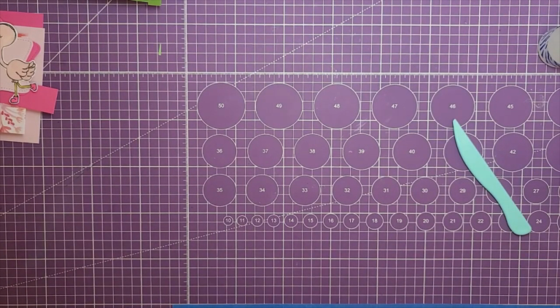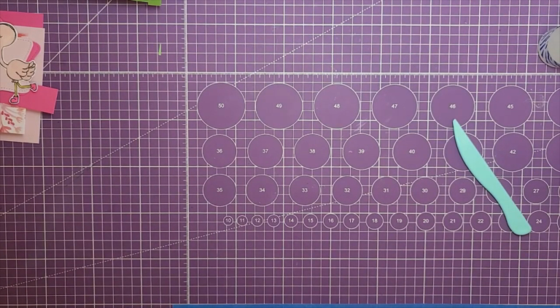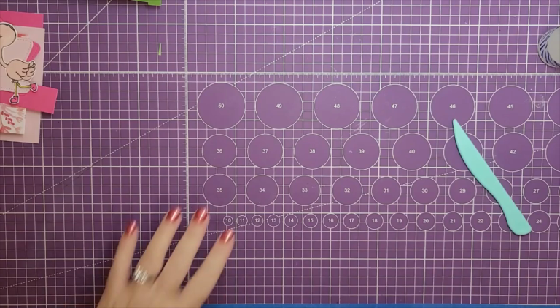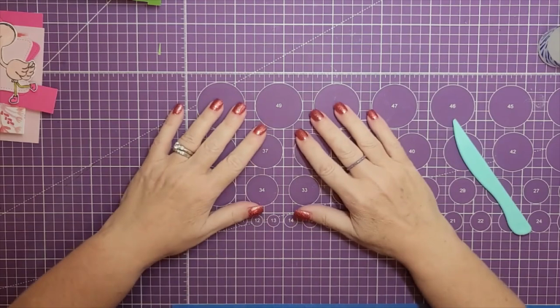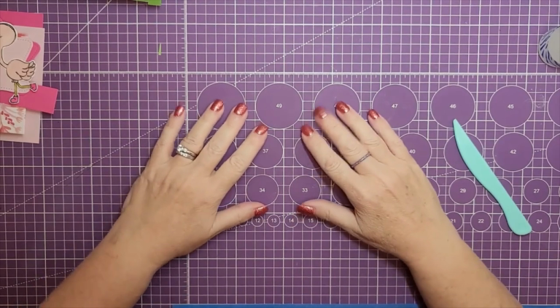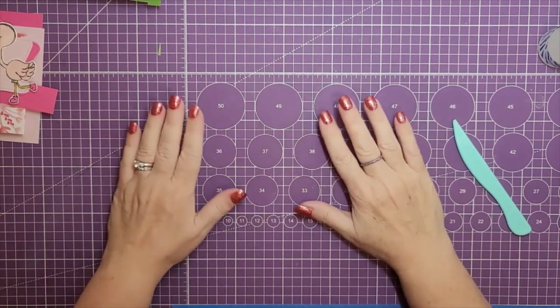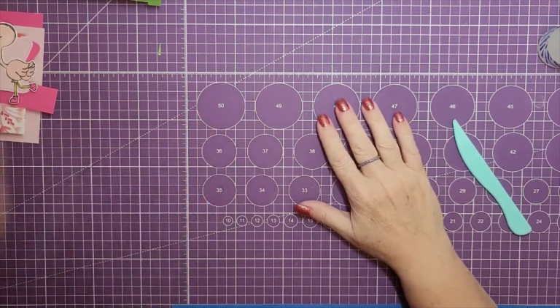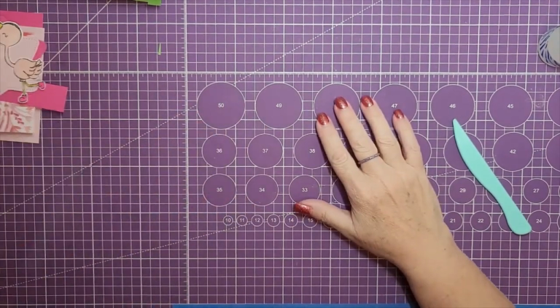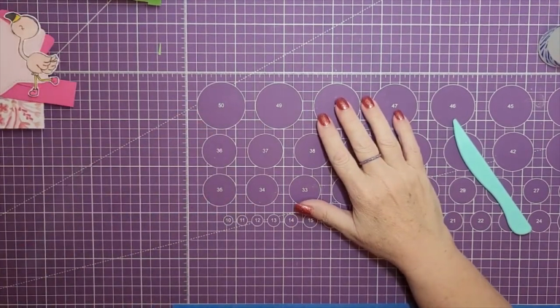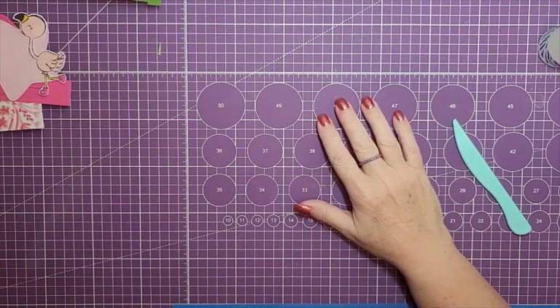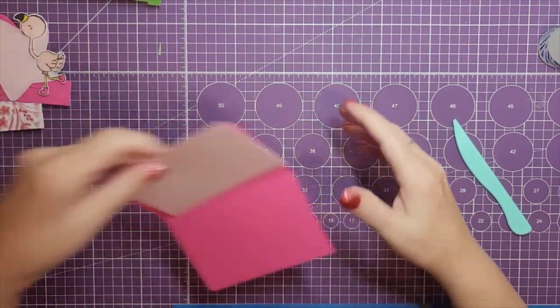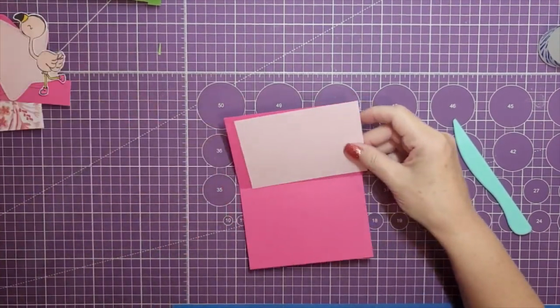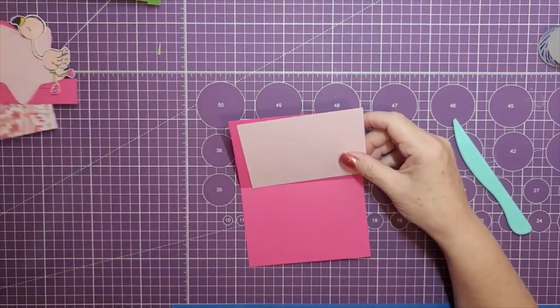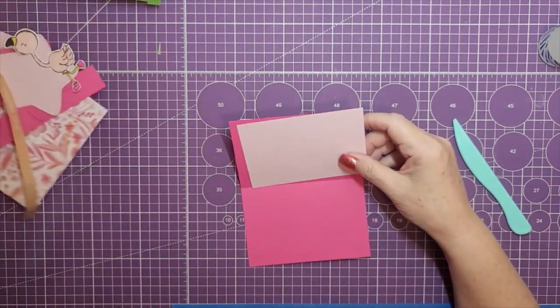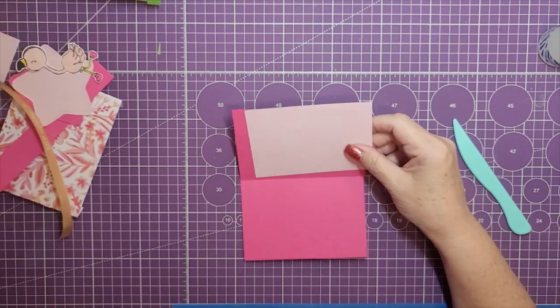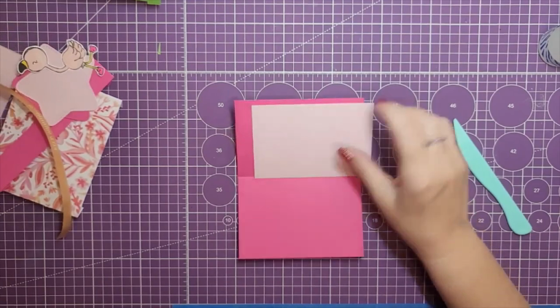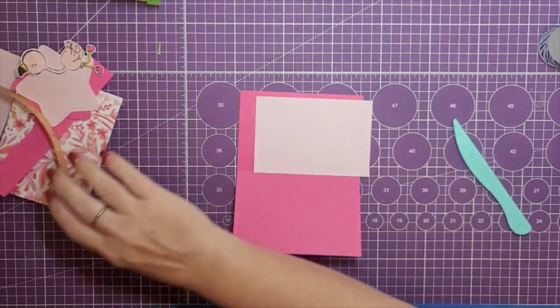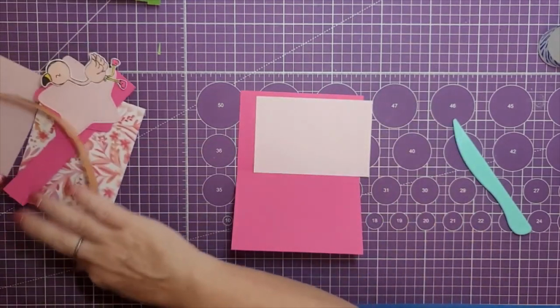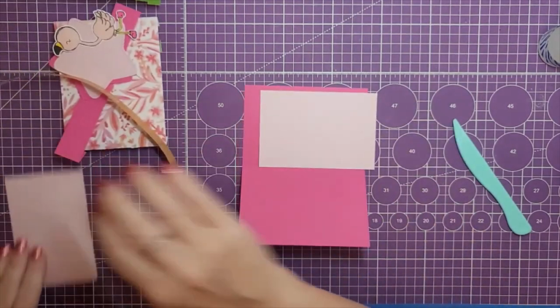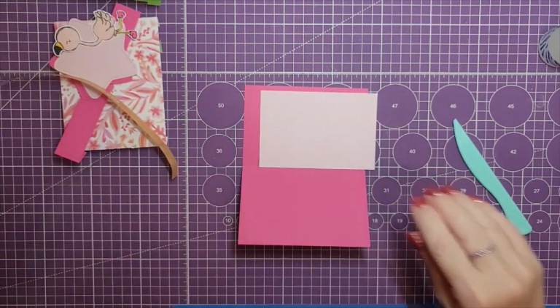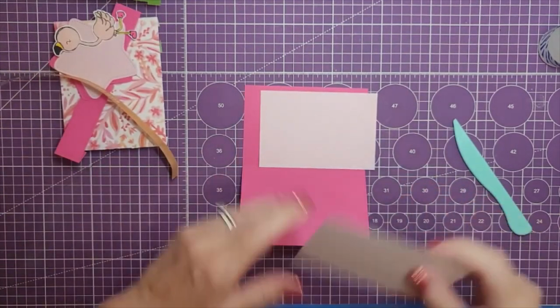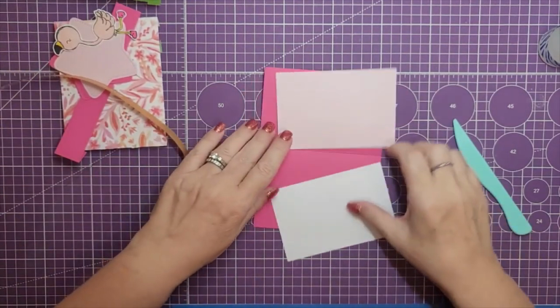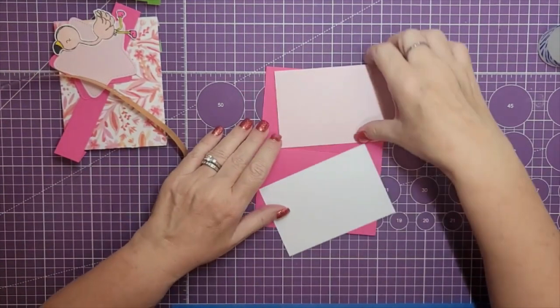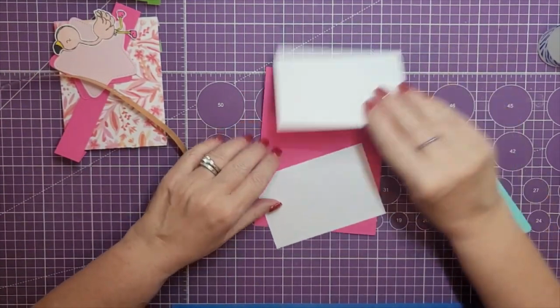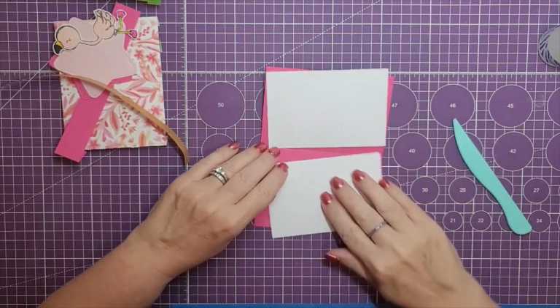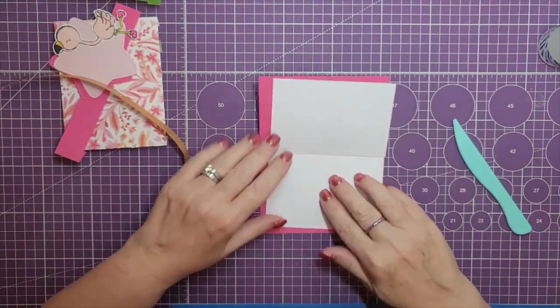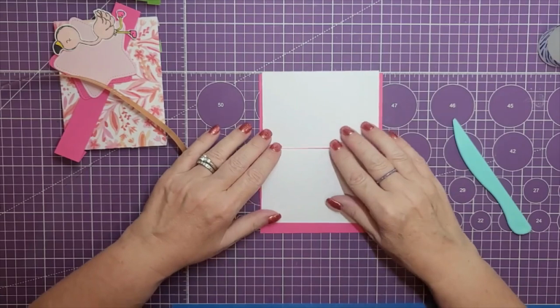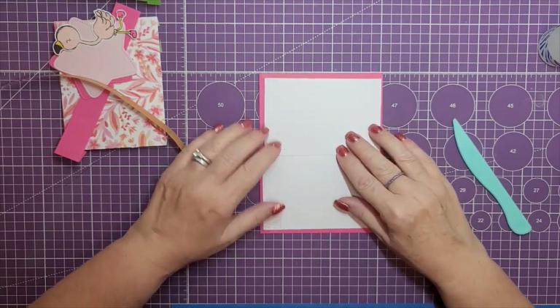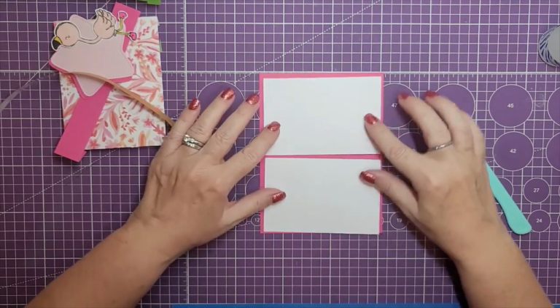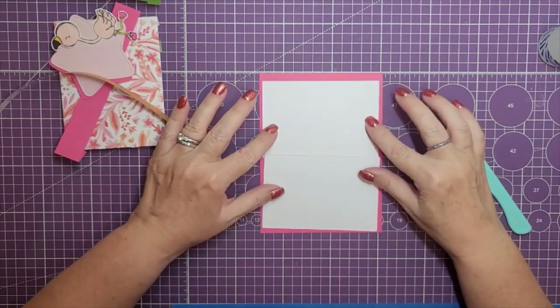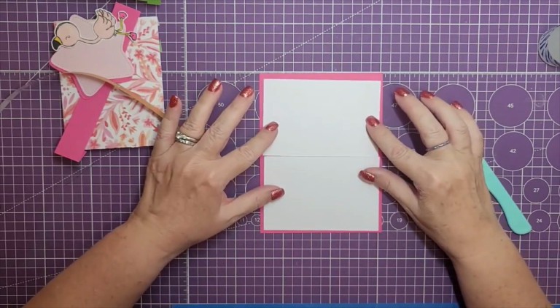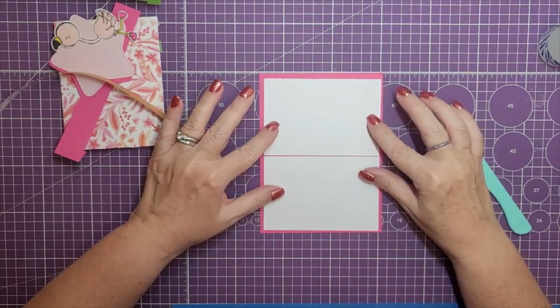Now we're going to start assembling the card. The first thing we're going to do is the base of the card. I'm going to grab the back of the card and then the two top layer pieces. I'm going to use my tape, so I'm going to fast forward and tape these down.